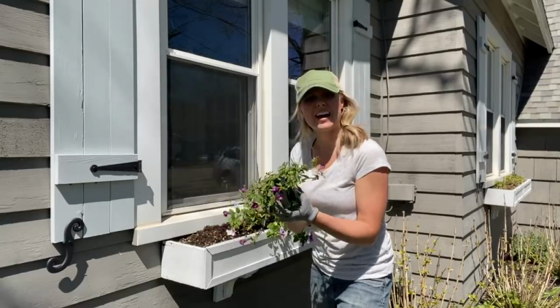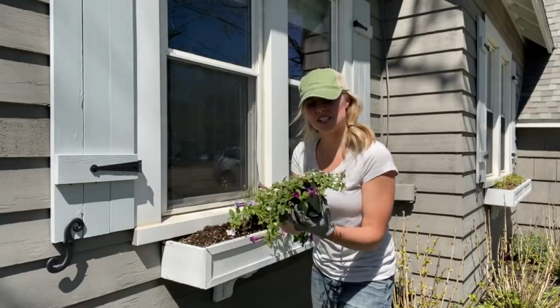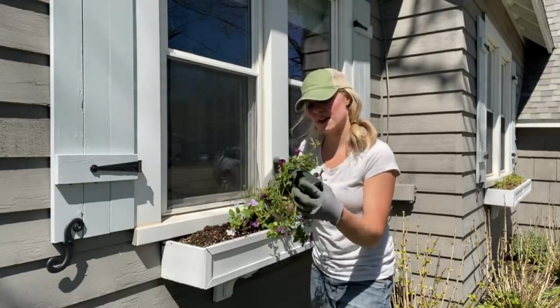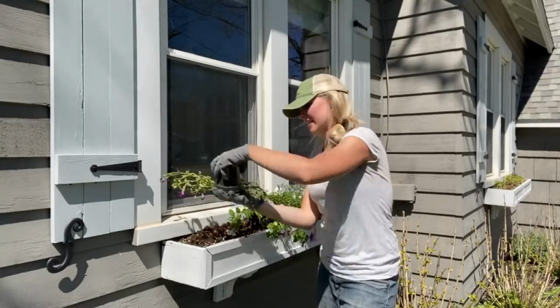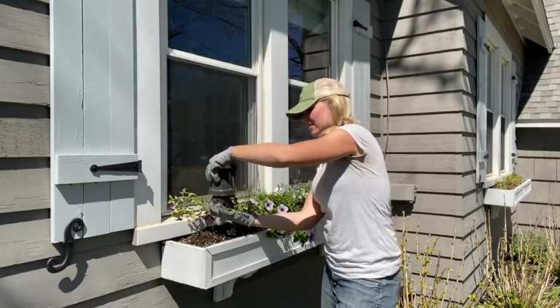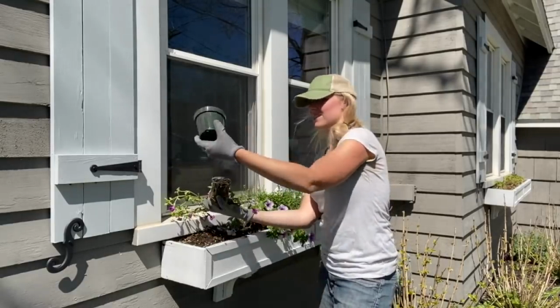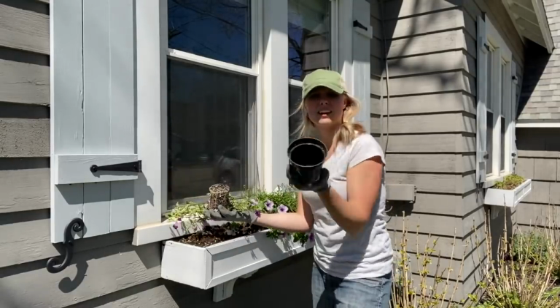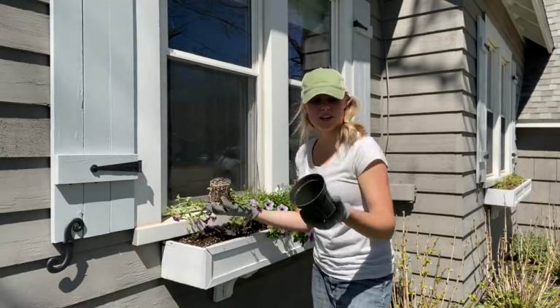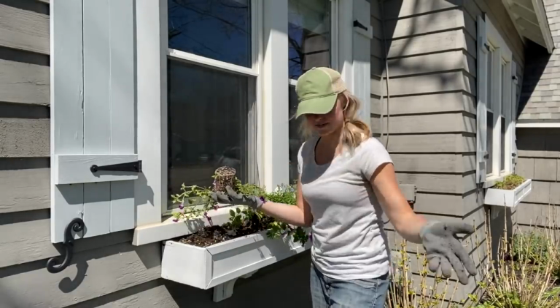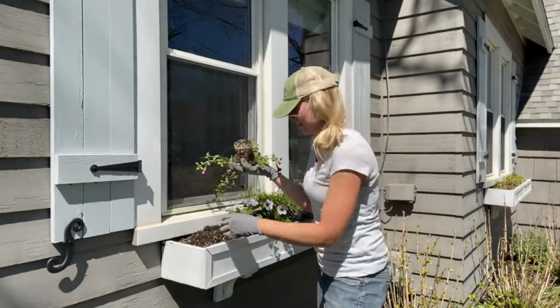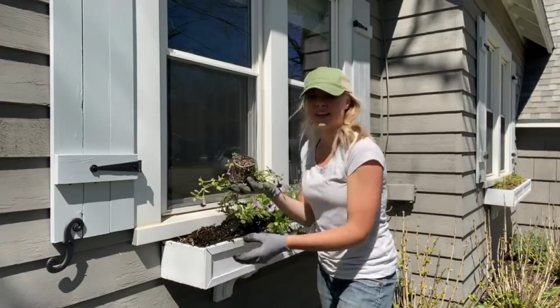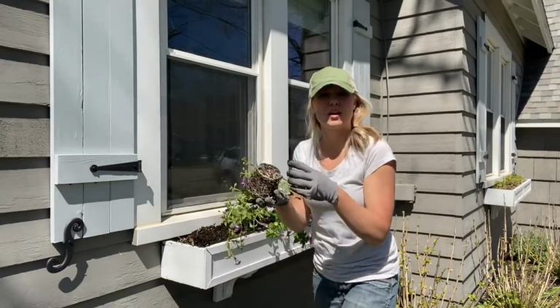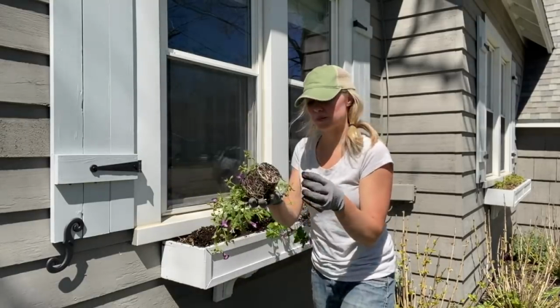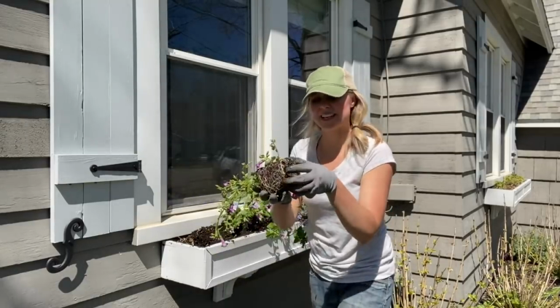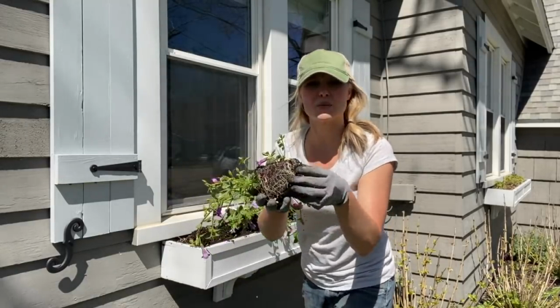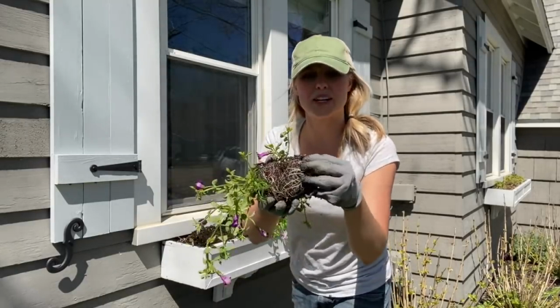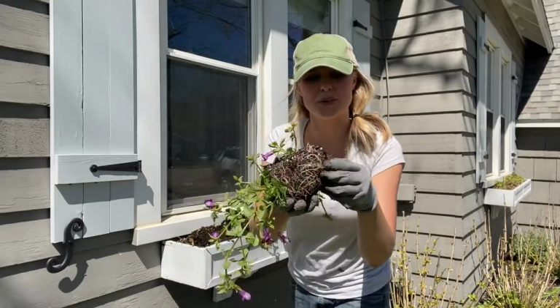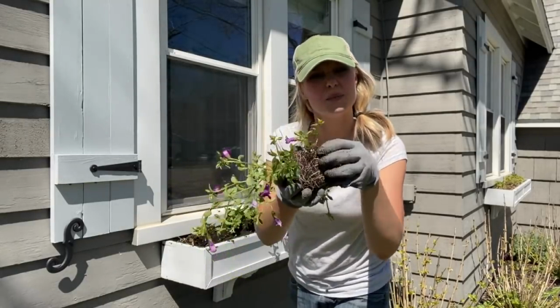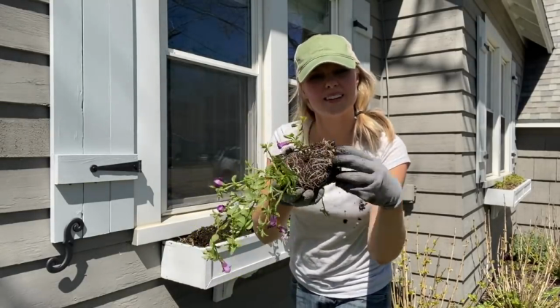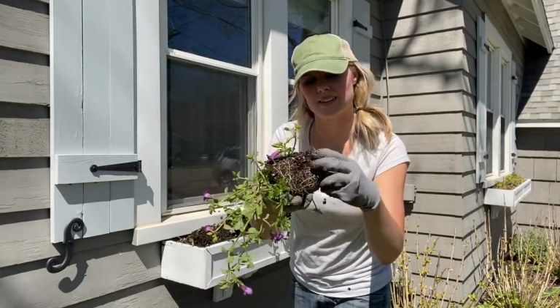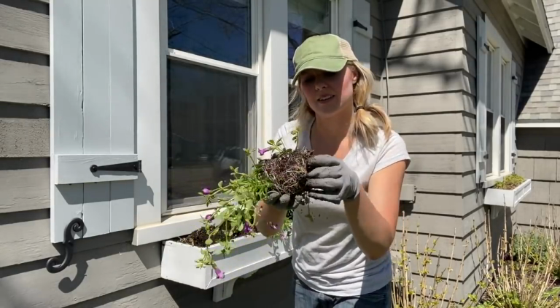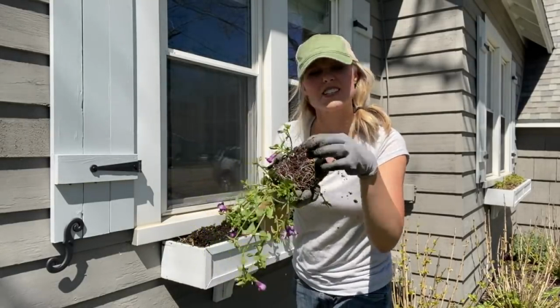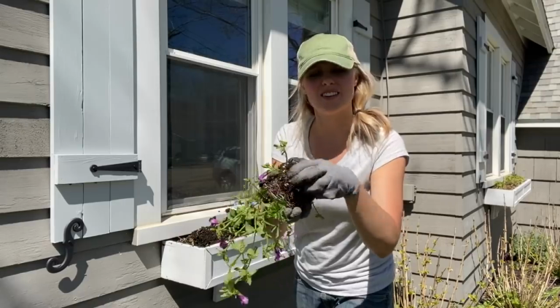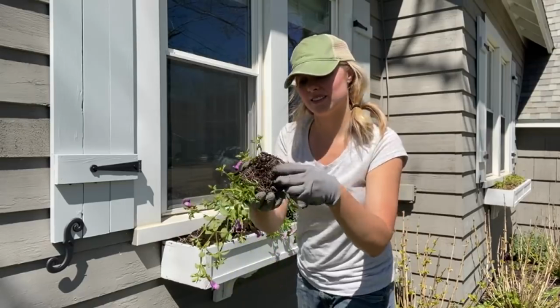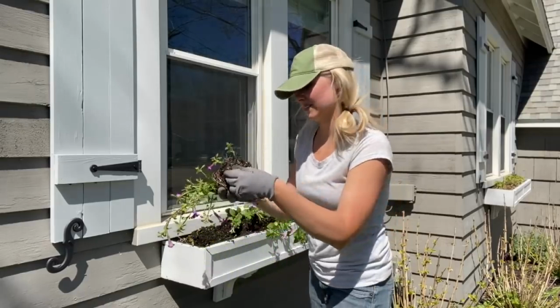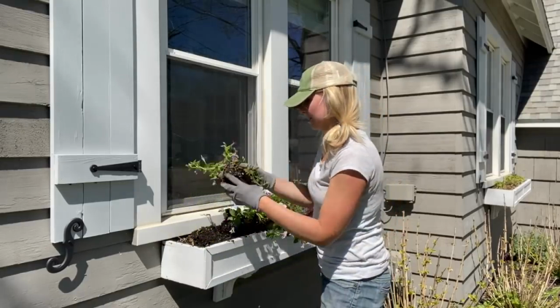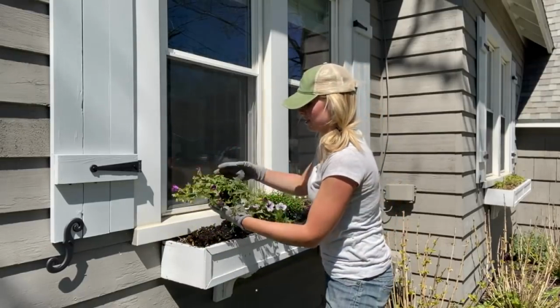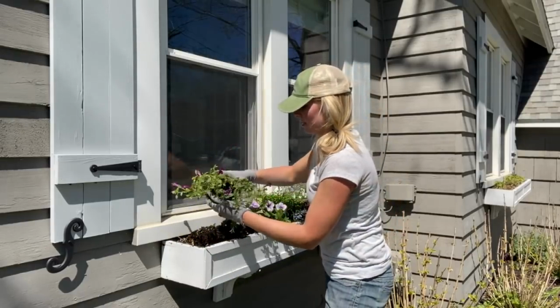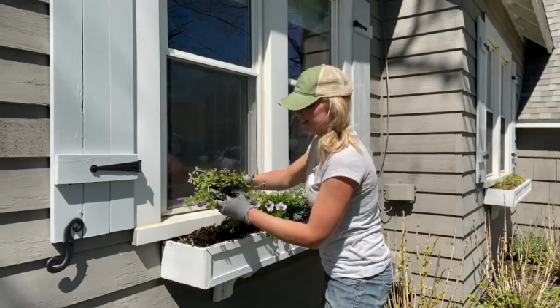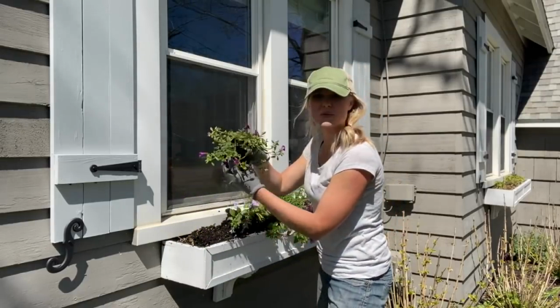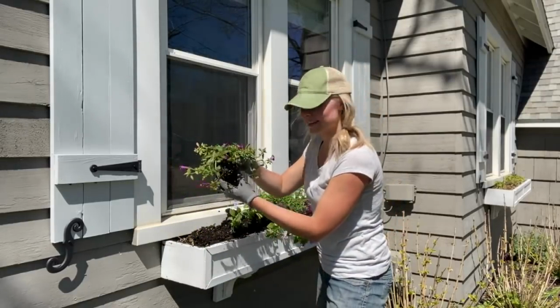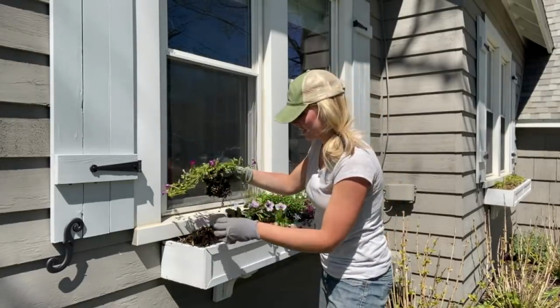Then I'll tip it upside down — it comes right off. And before I put my plant in, I just want to break up the roots a little bit. Then I'll set this one right on the edge here.